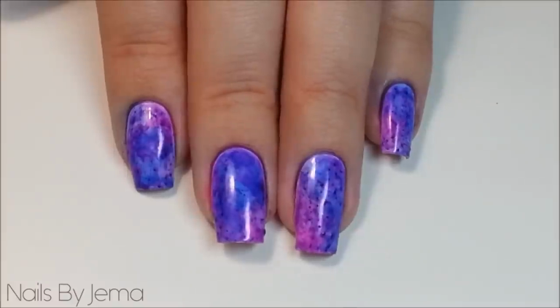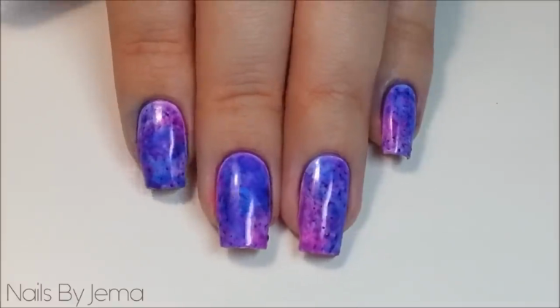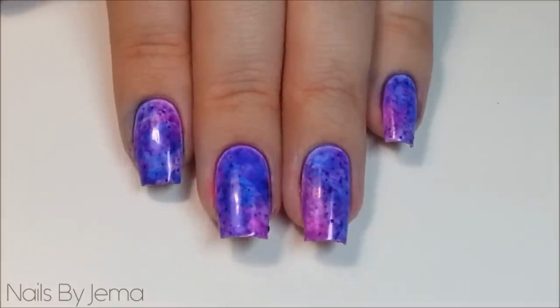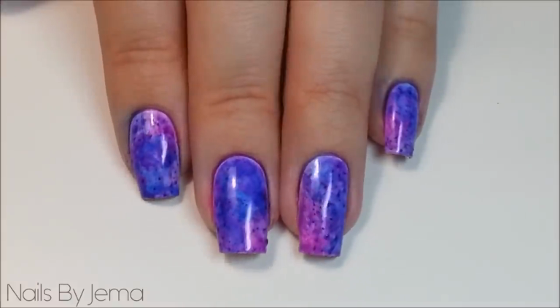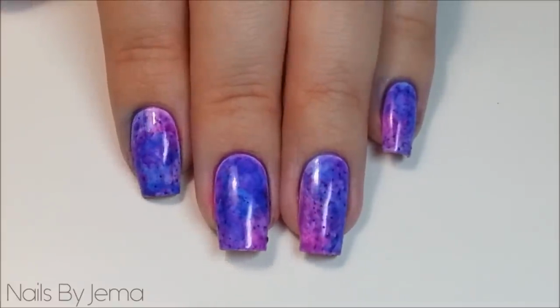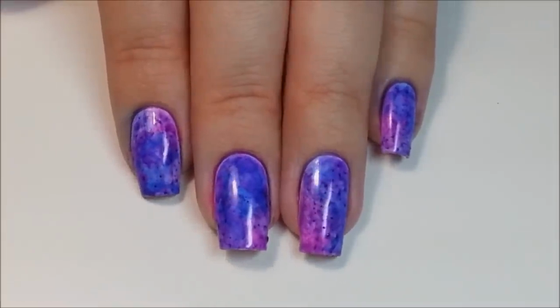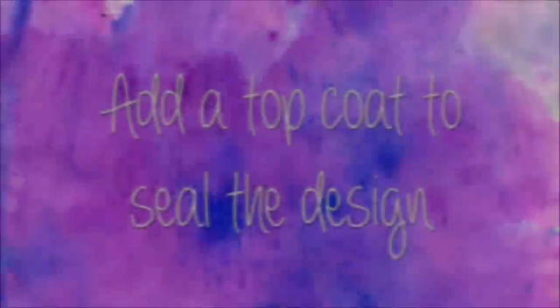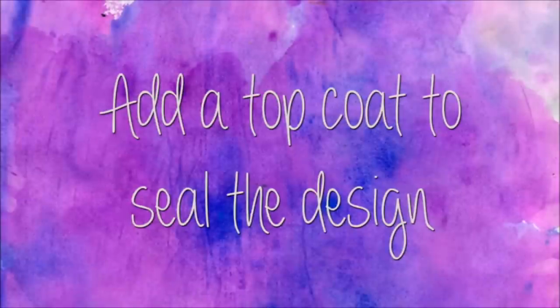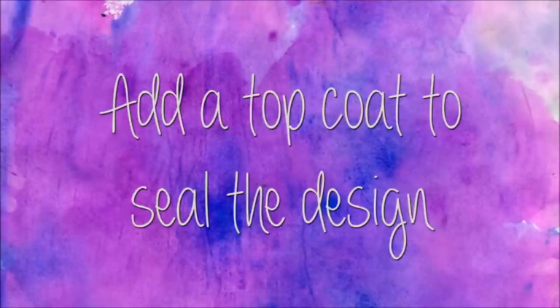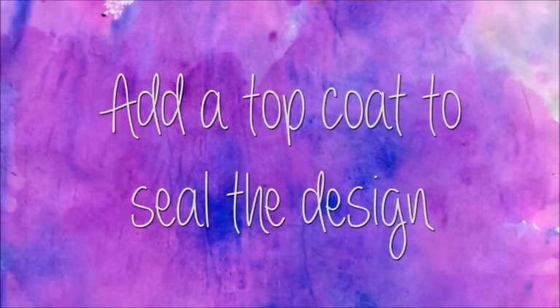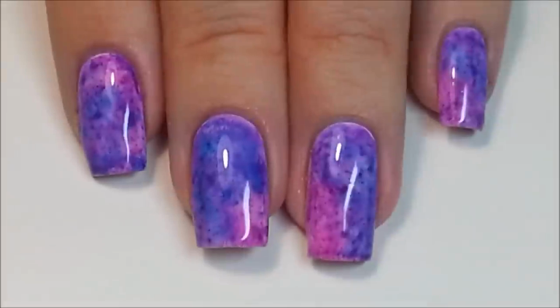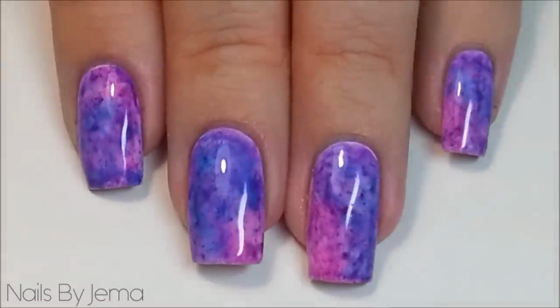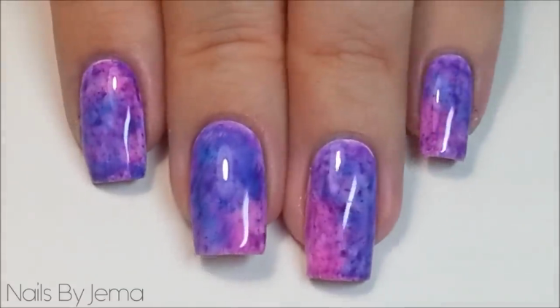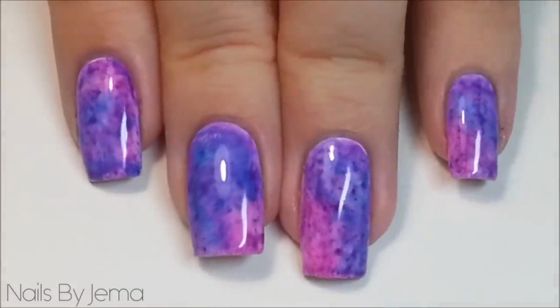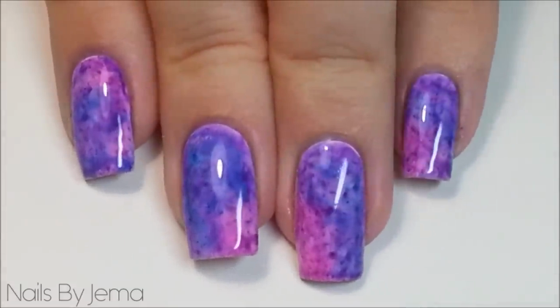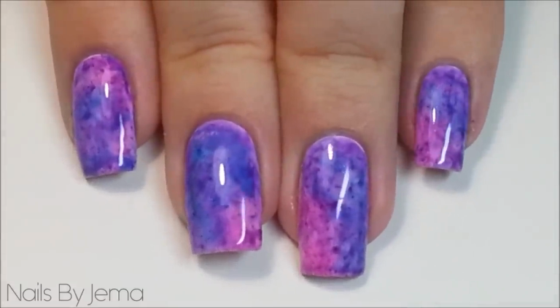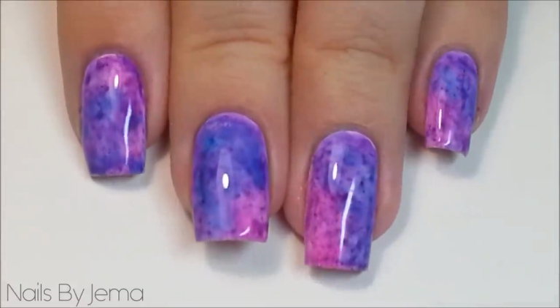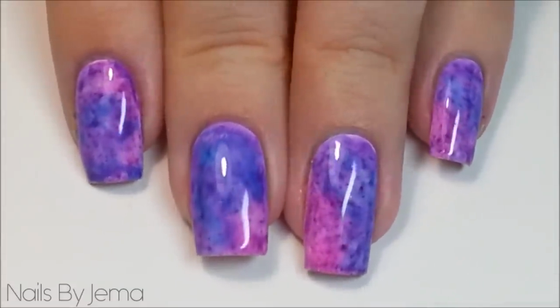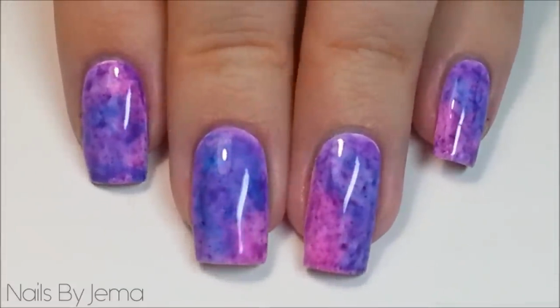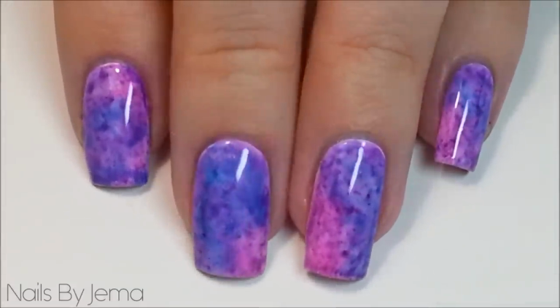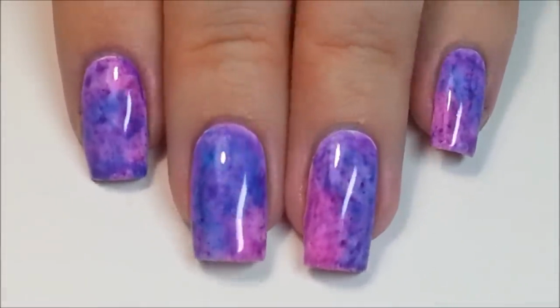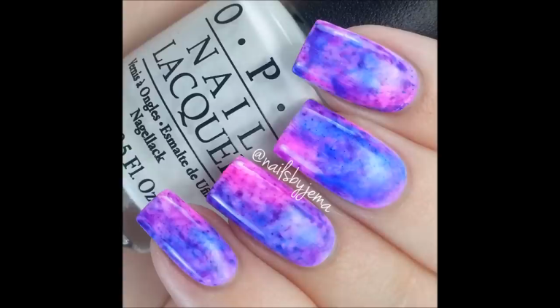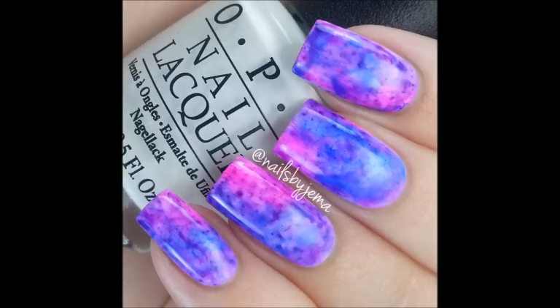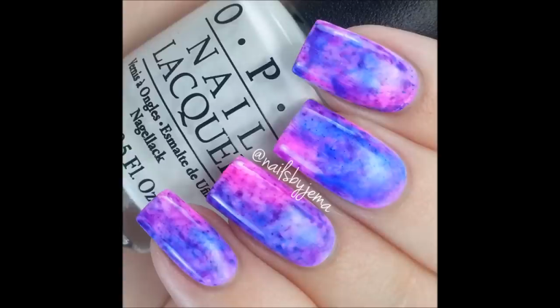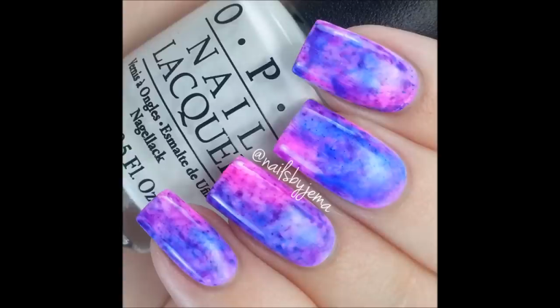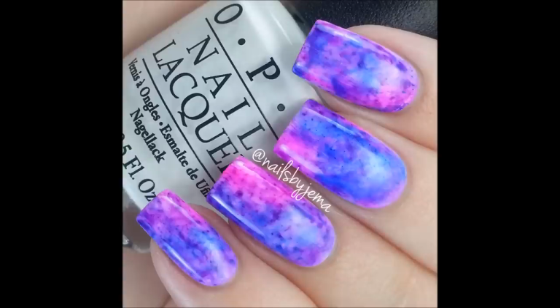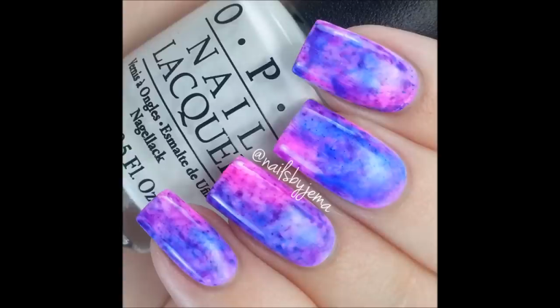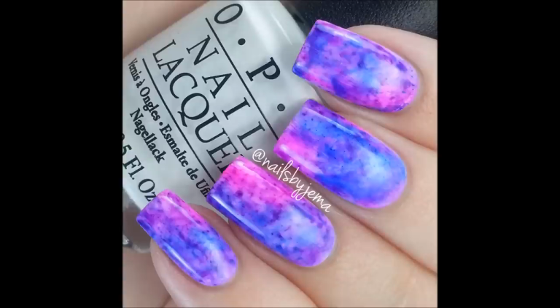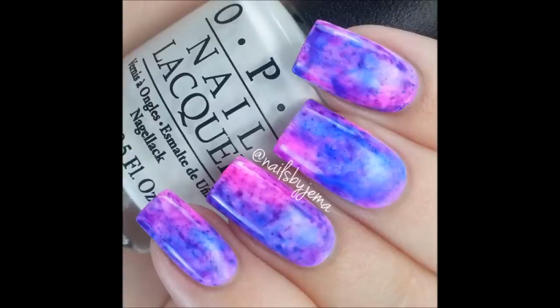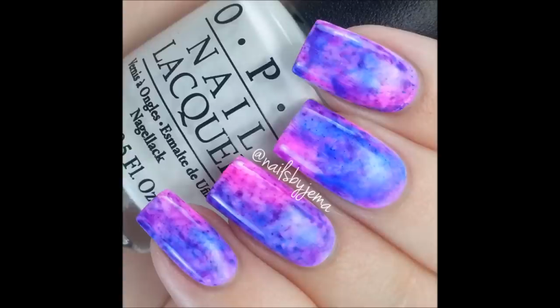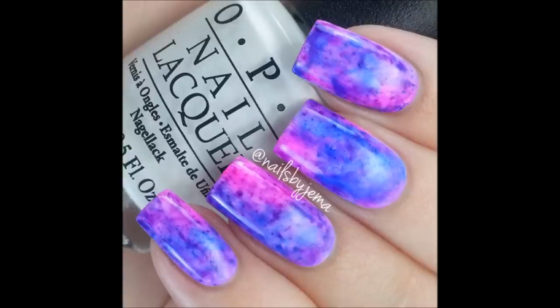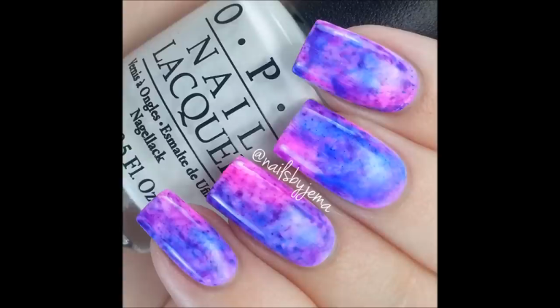Once you're happy with how it looks, add a top coat to lock in the ink onto your nail and you're done. I hope you enjoyed this tutorial on a new take on how to decorate your nails. If you recreate this design, please tag me on social media — all of my links are listed down below.